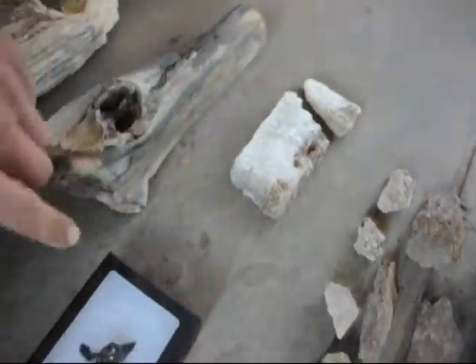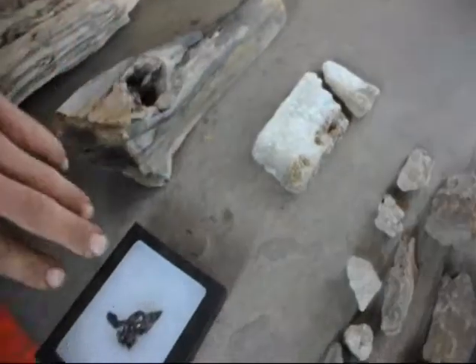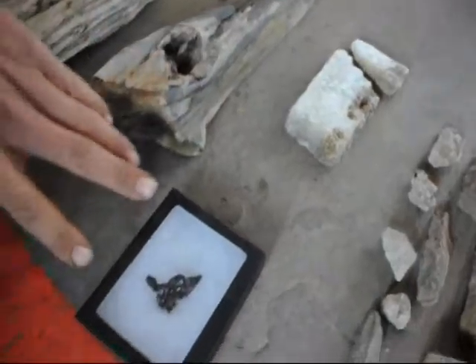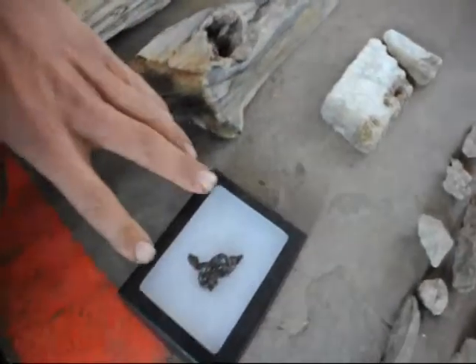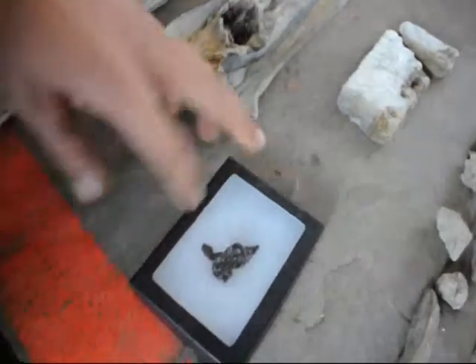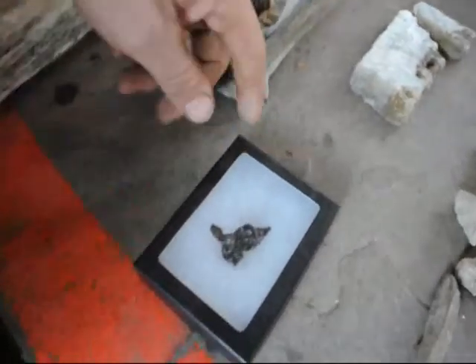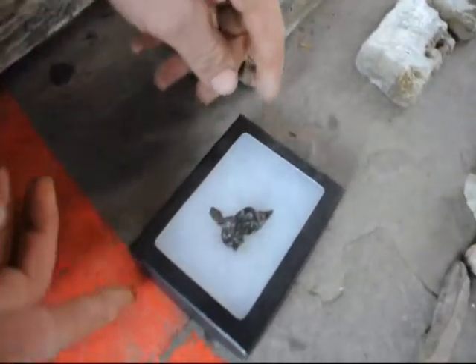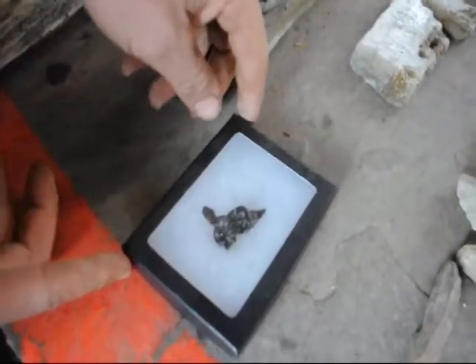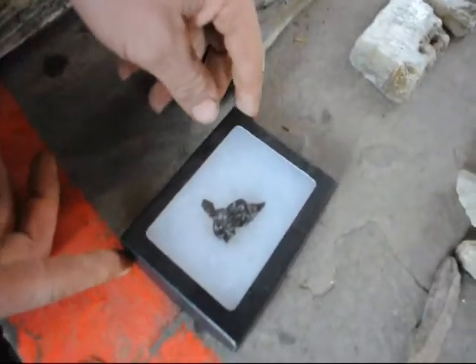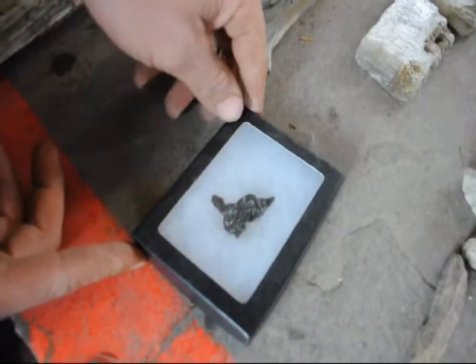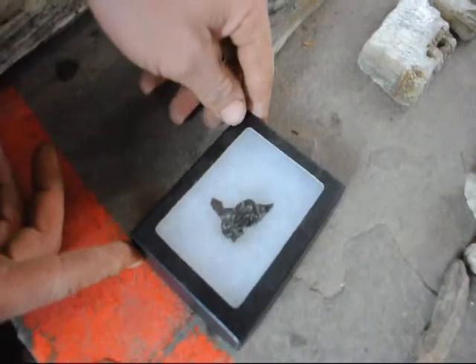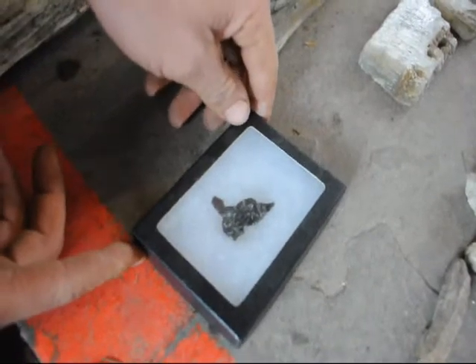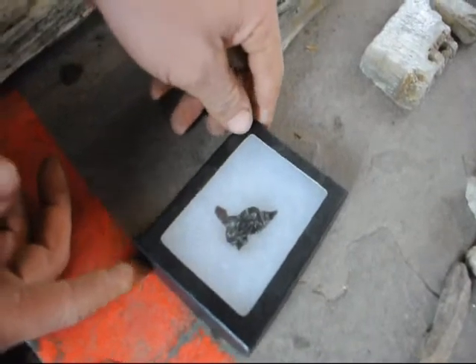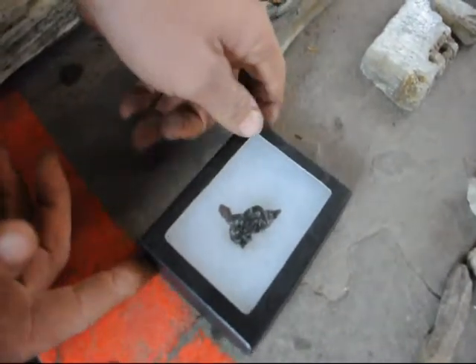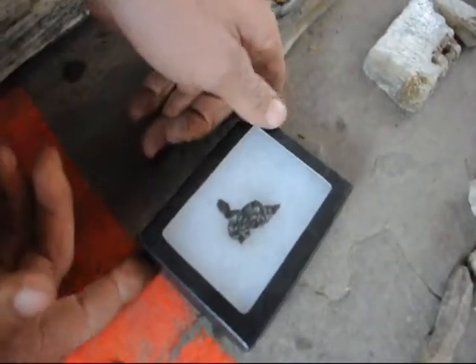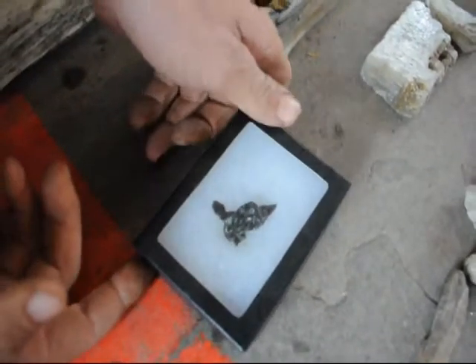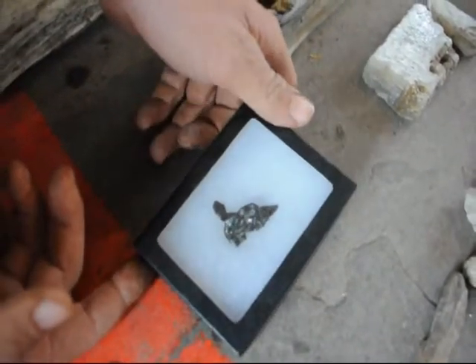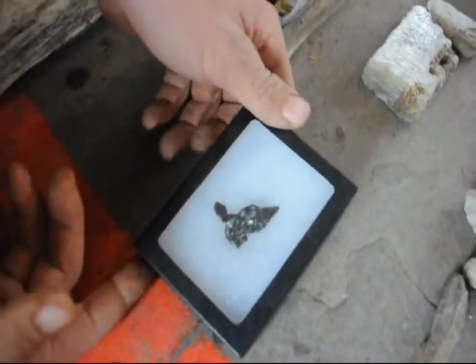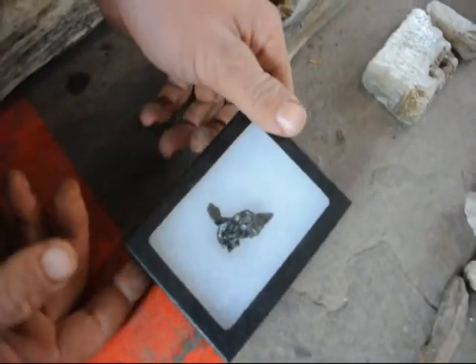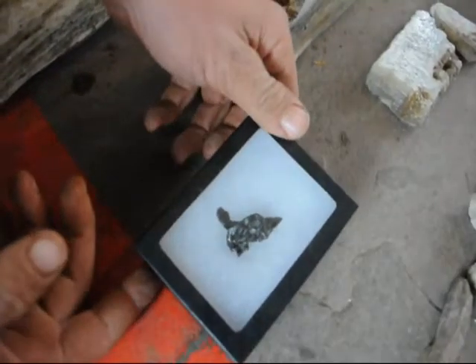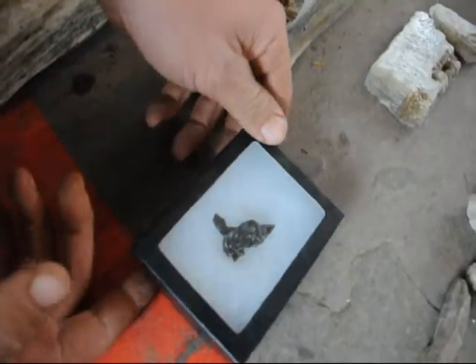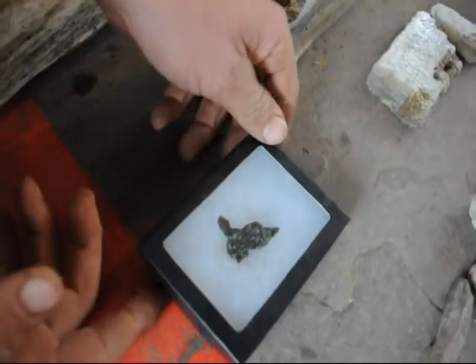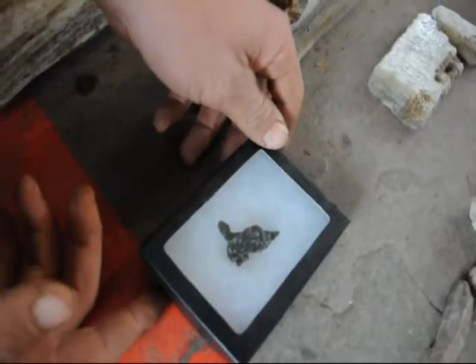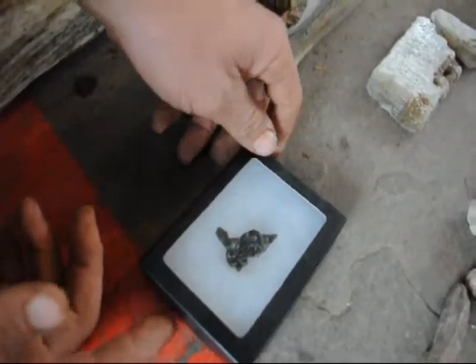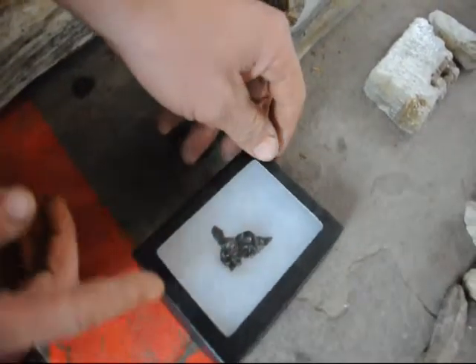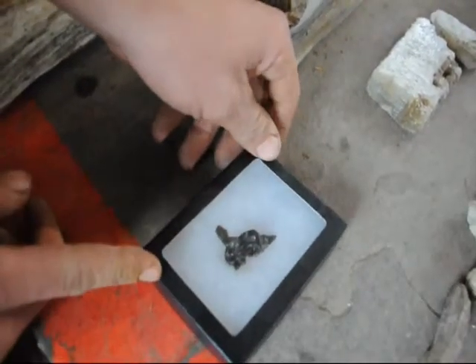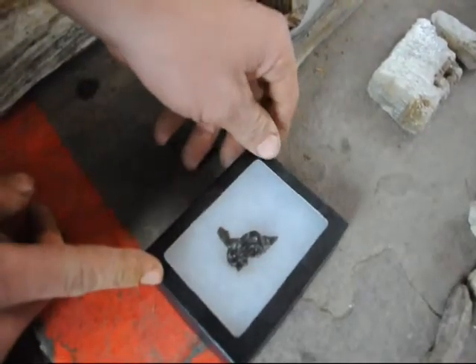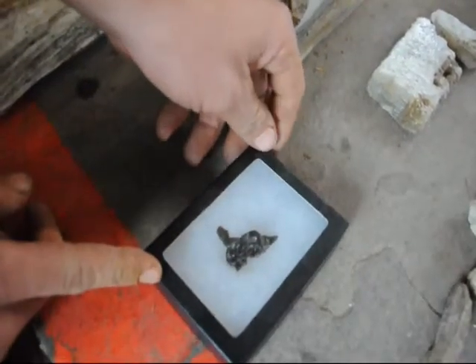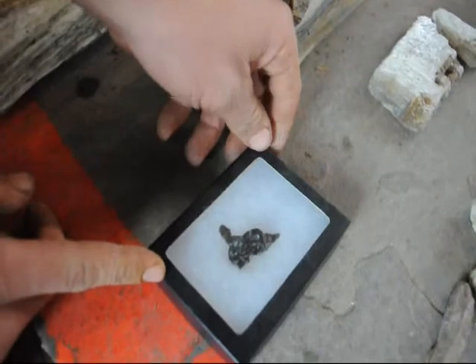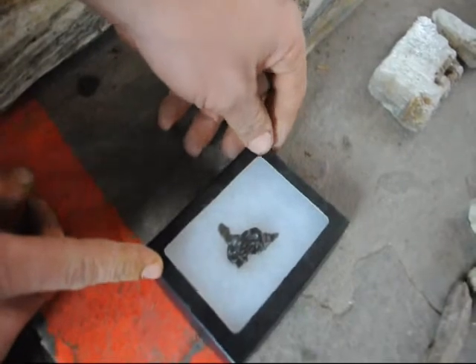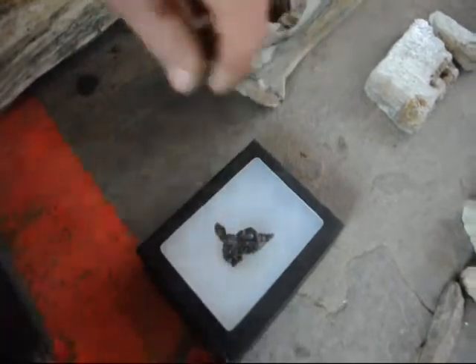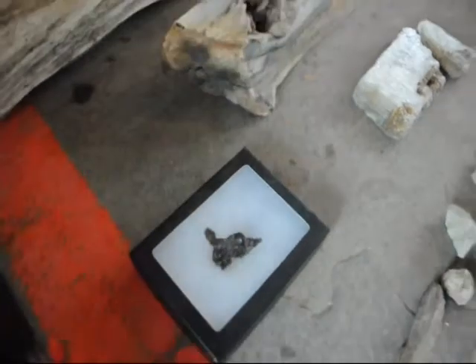And this really nice piece right here is called a meteorite. We find those out in the ranches out in New Mexico and Montana.